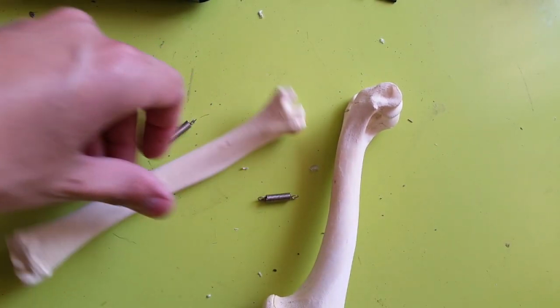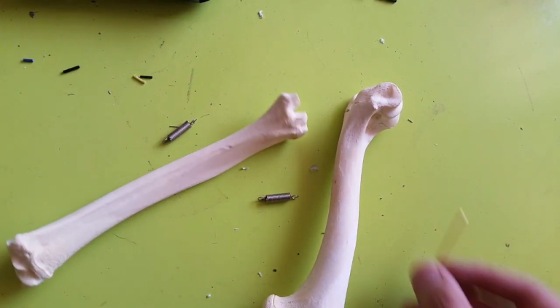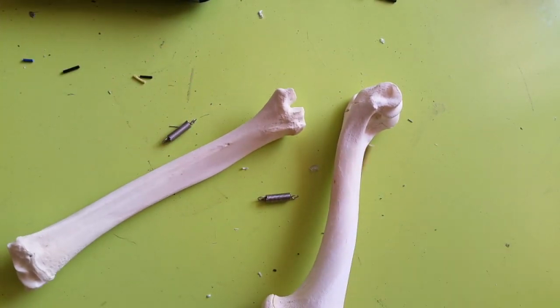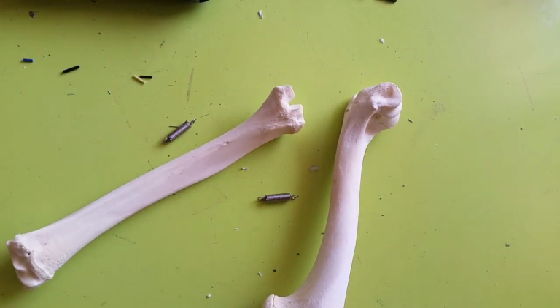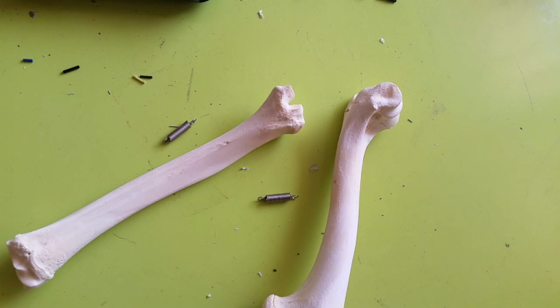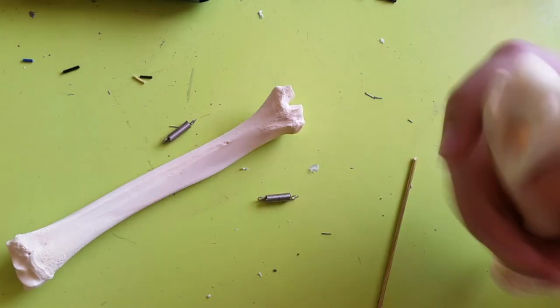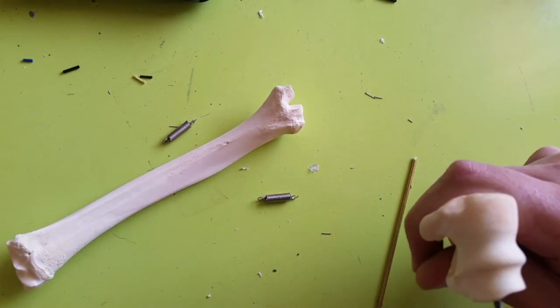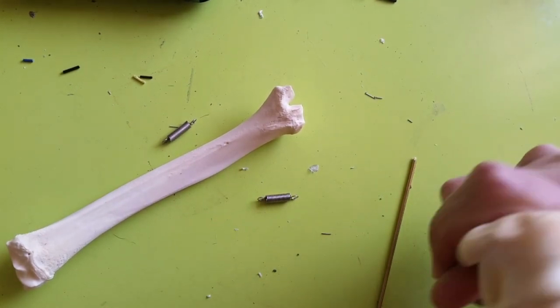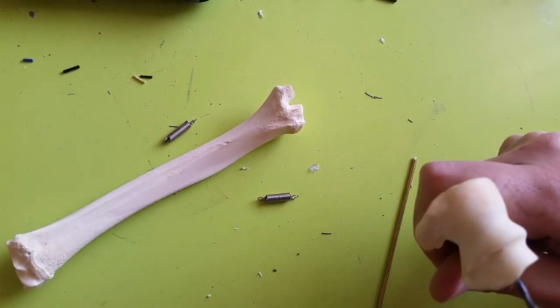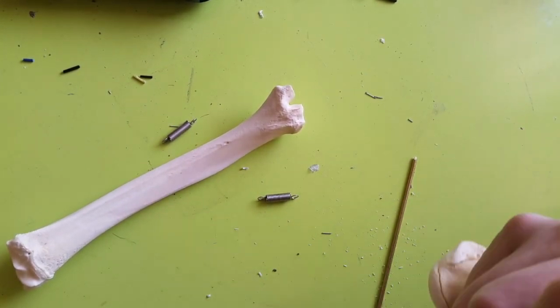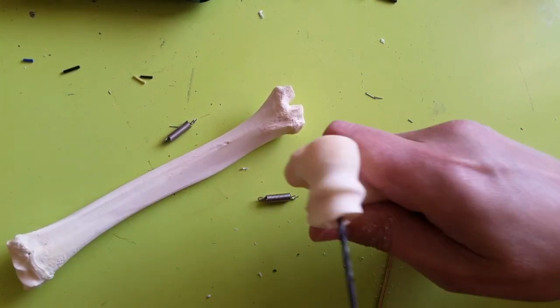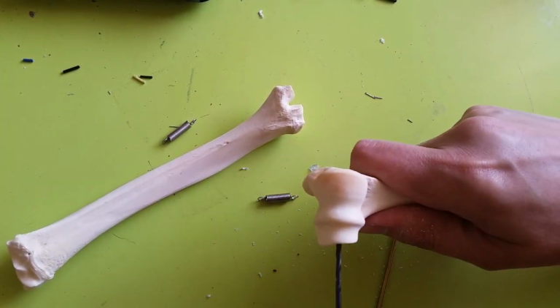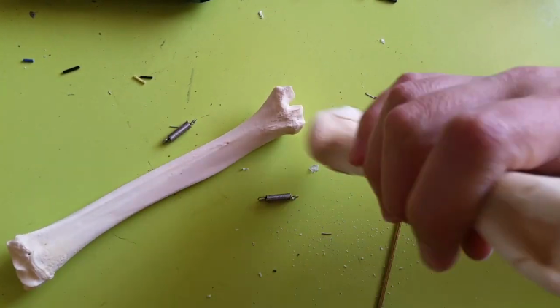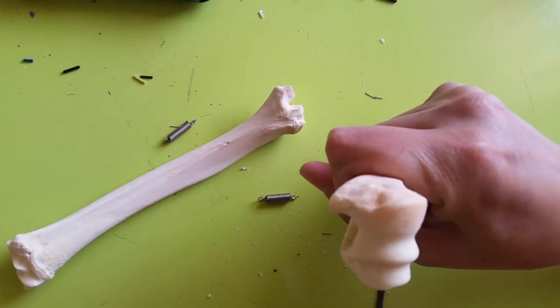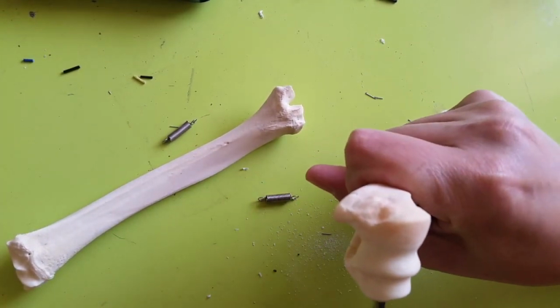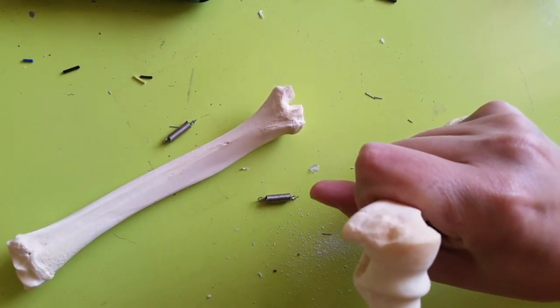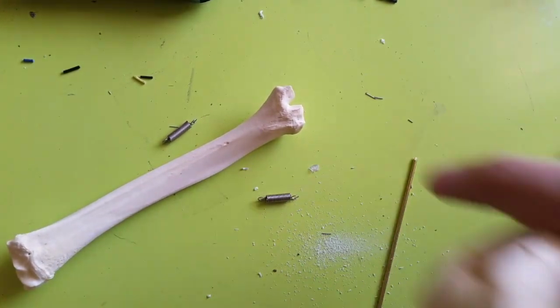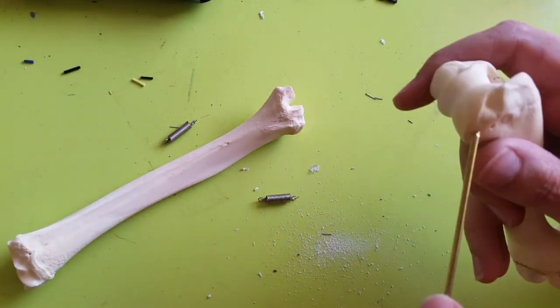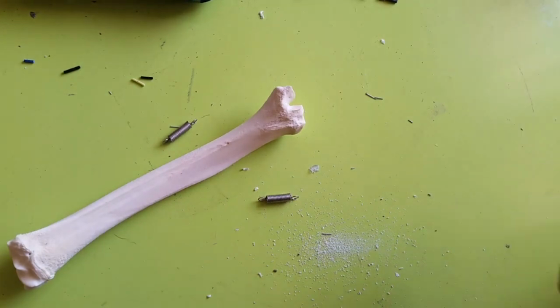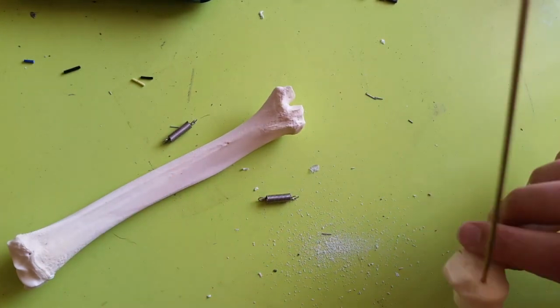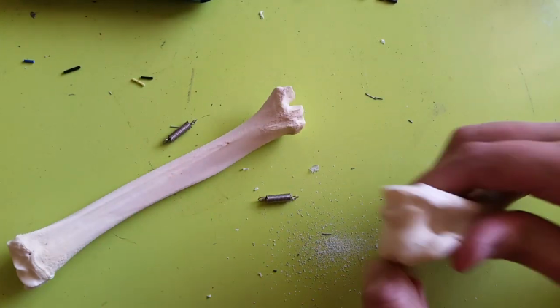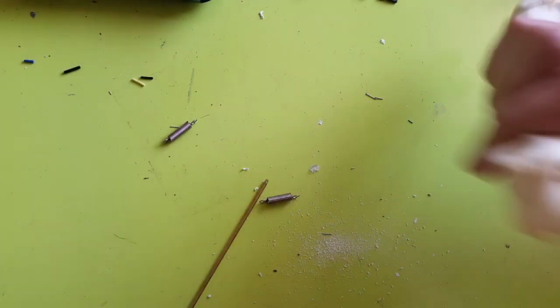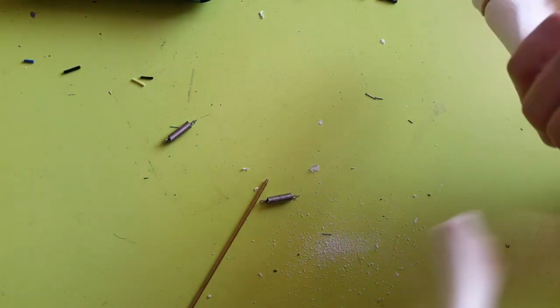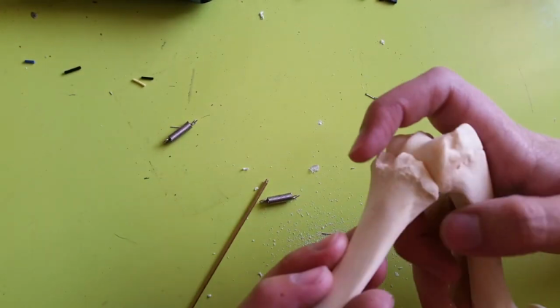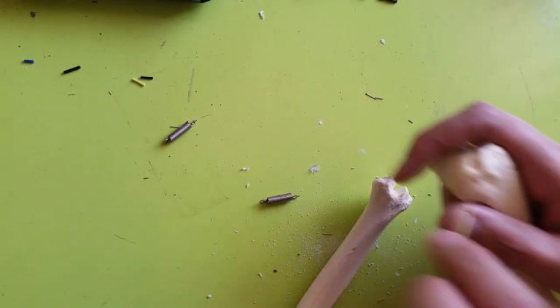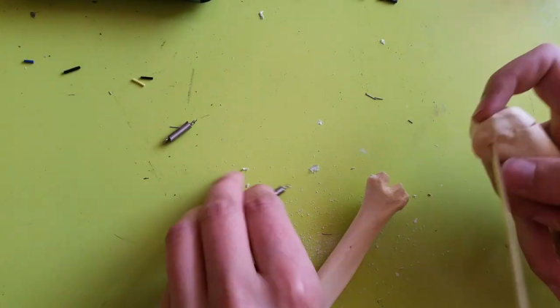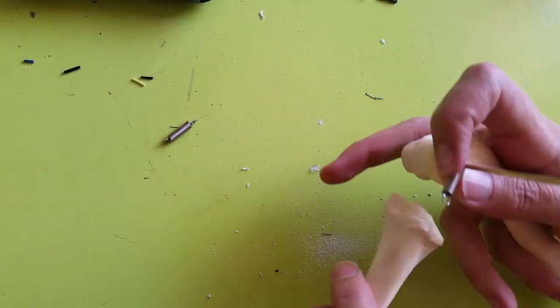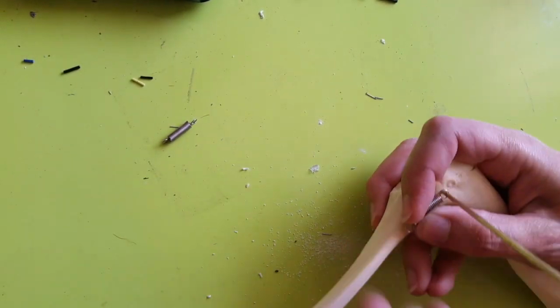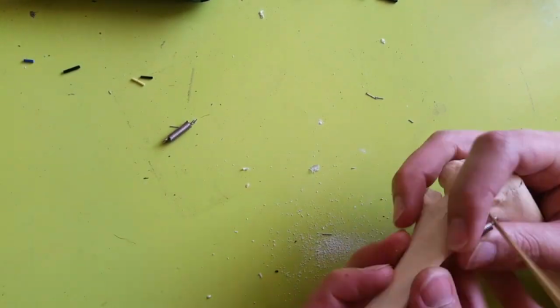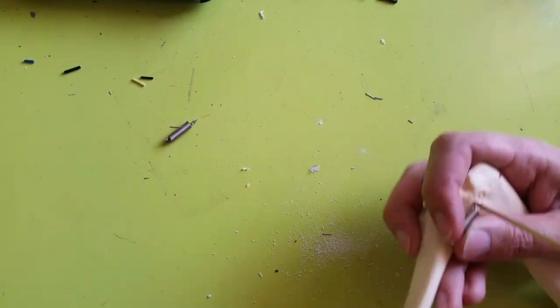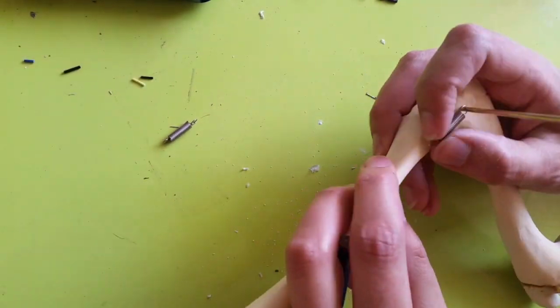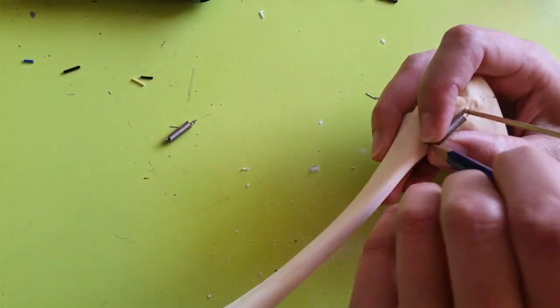For the project I'm working on right now, I wanted this joint to be mobile, so I'm adding some brass pins and some springs. The springs provide tension at the joint and keep it together but allow it to move.